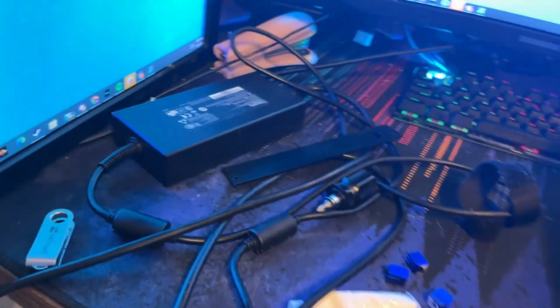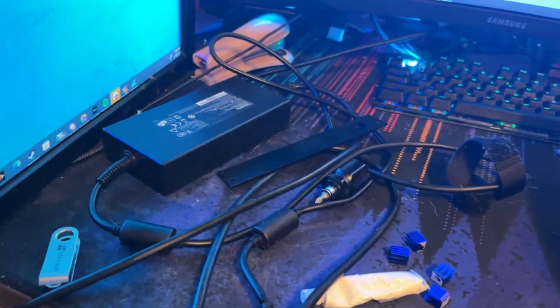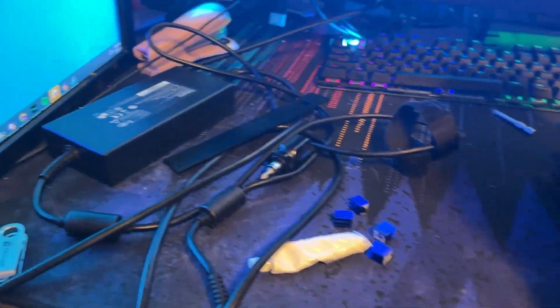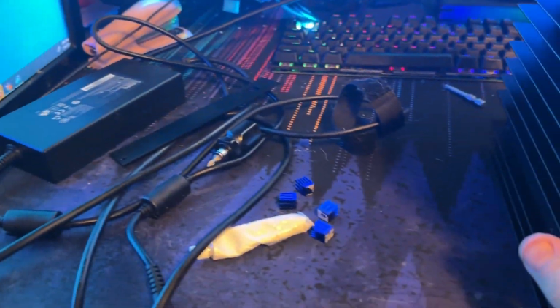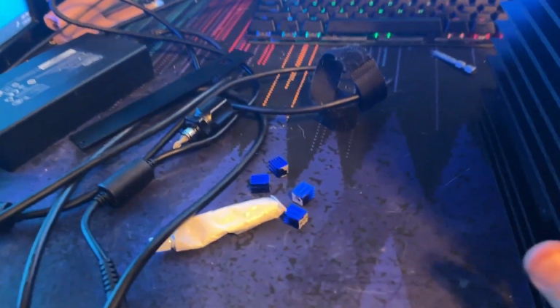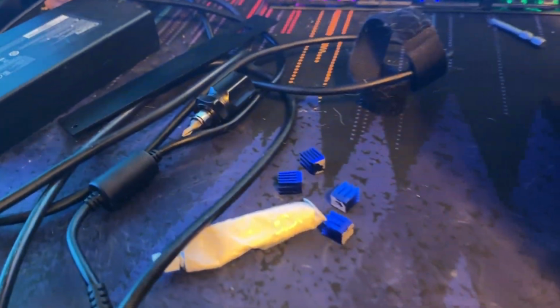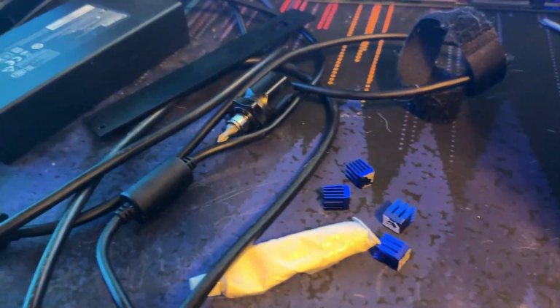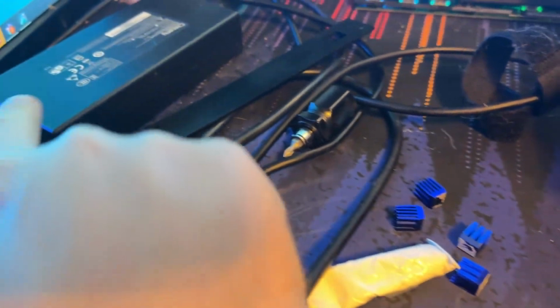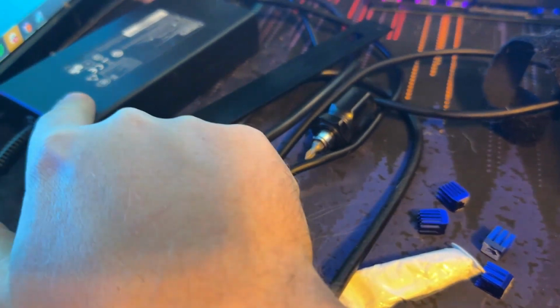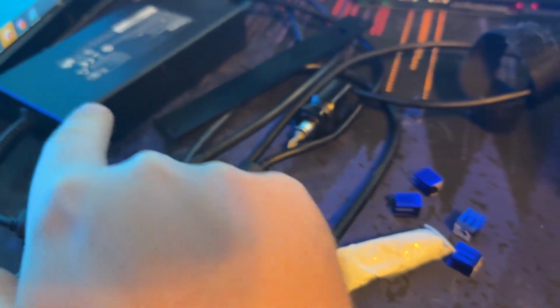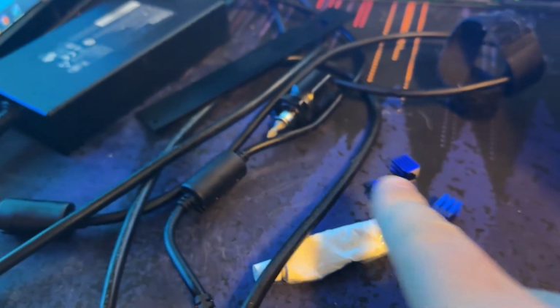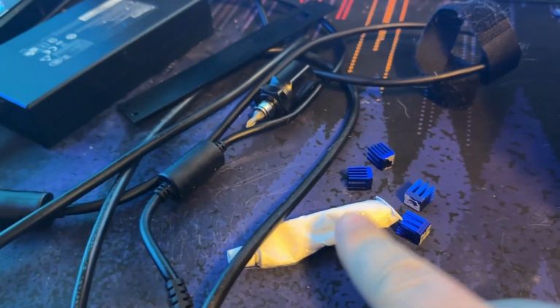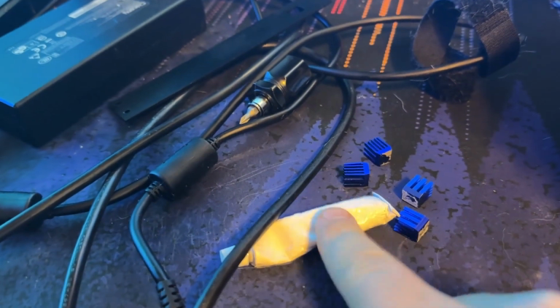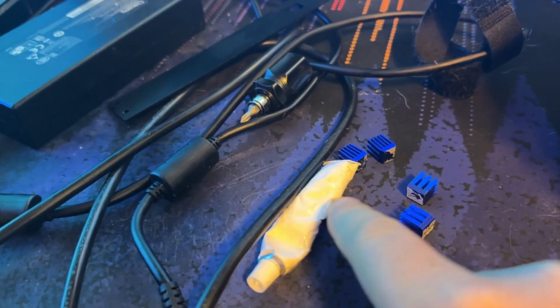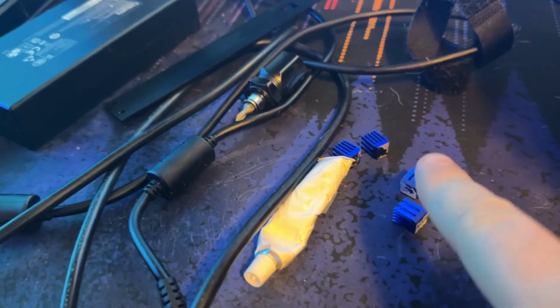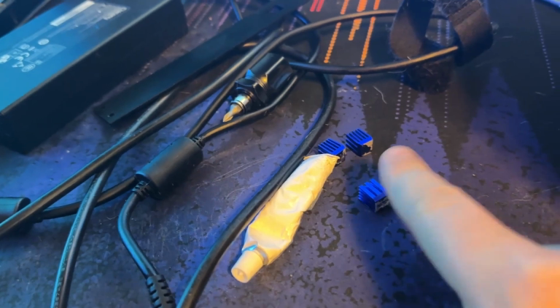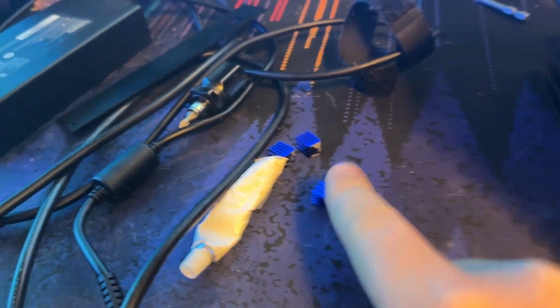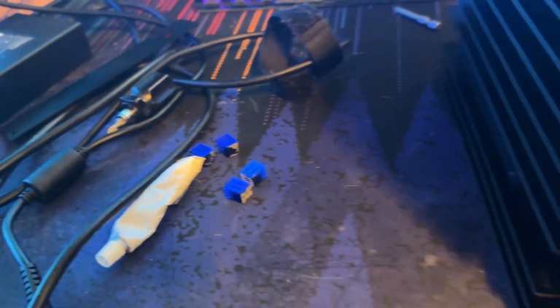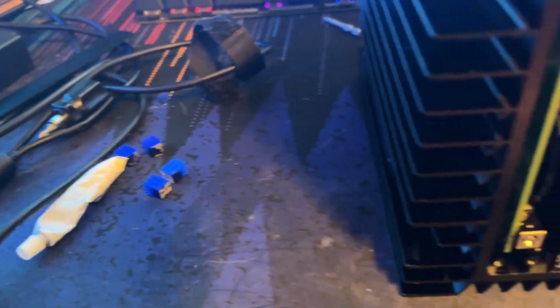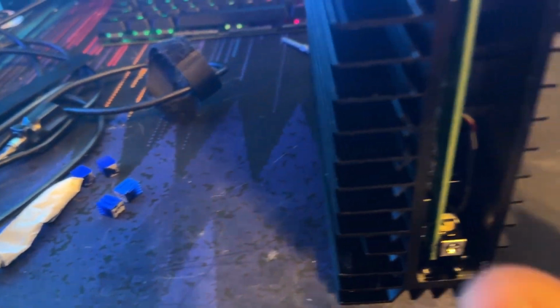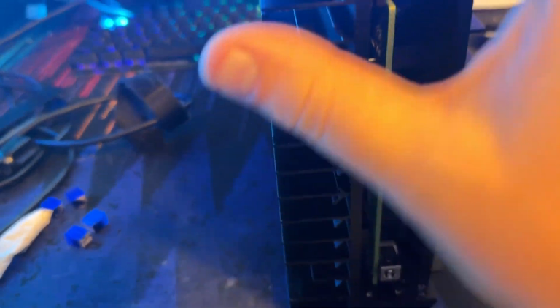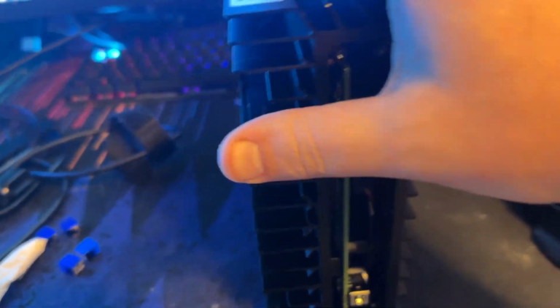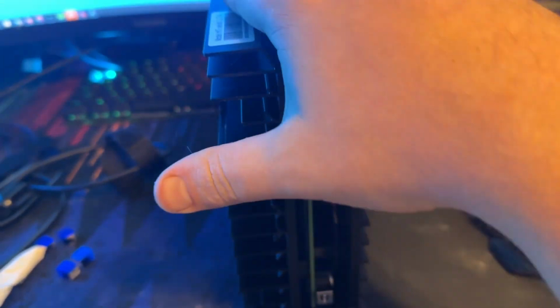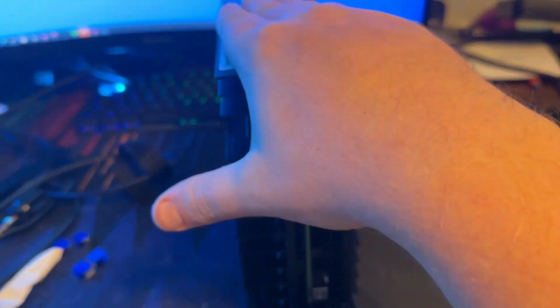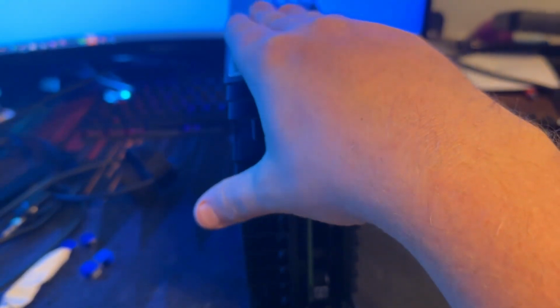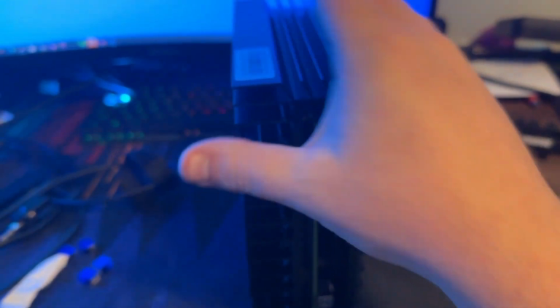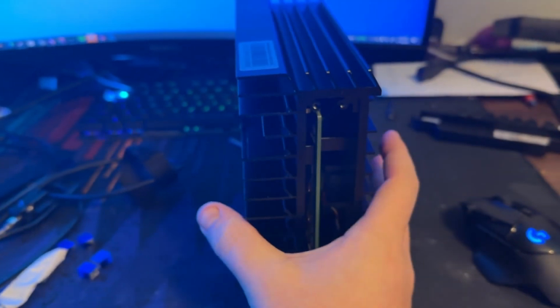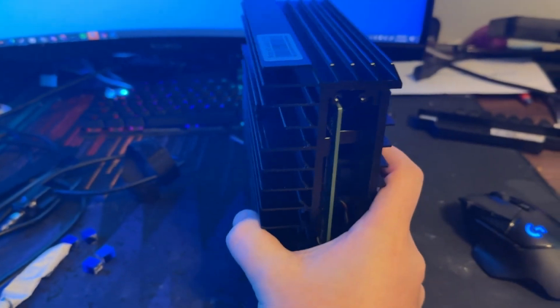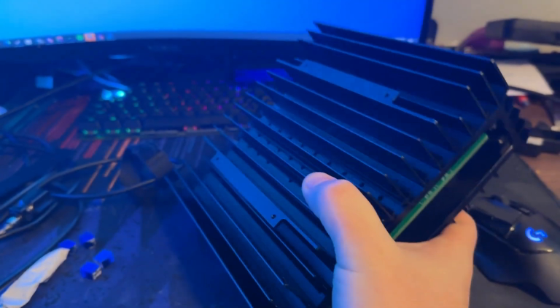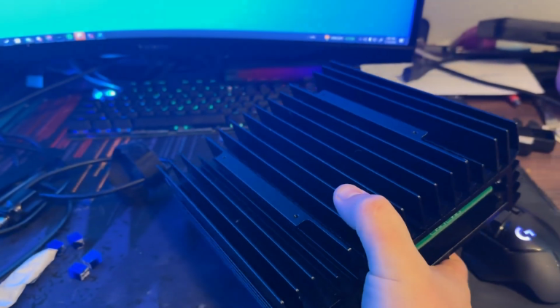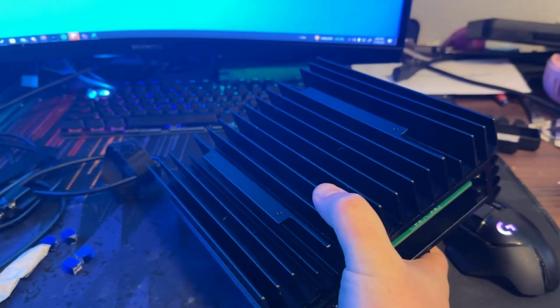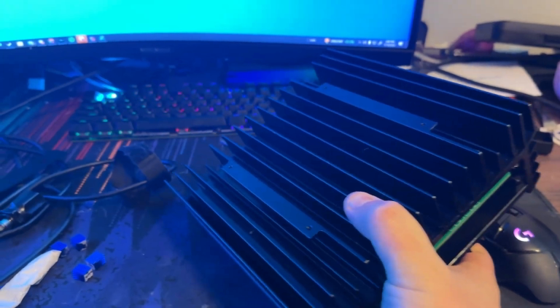Hey guys, Luke Worm Mining here. By the power supply, thermal glue, and heat sinks I have here, you should know that we are working on my KS-0 Ultra today.